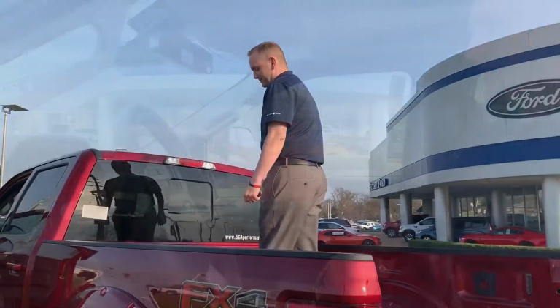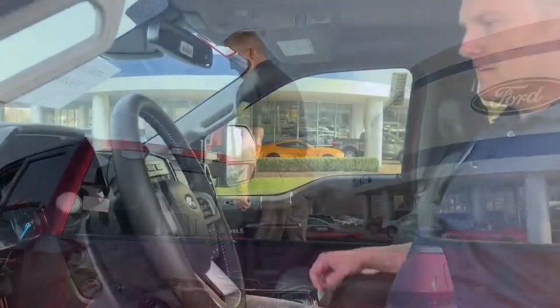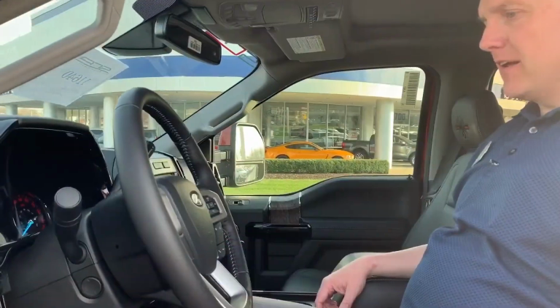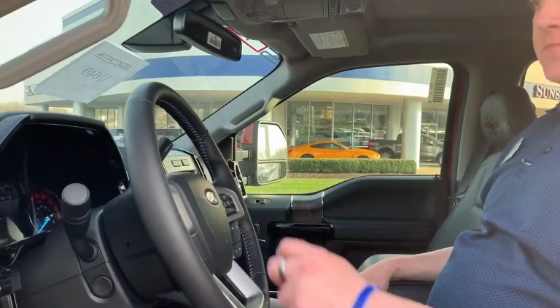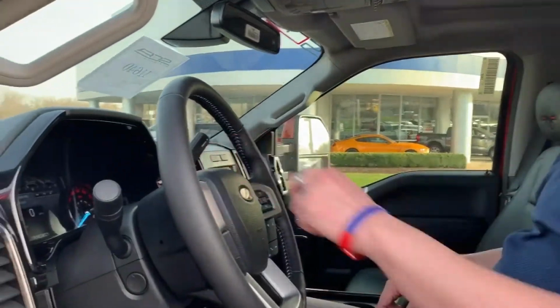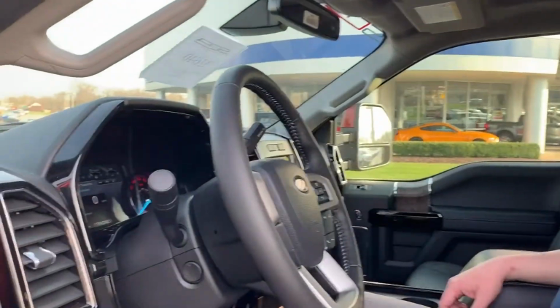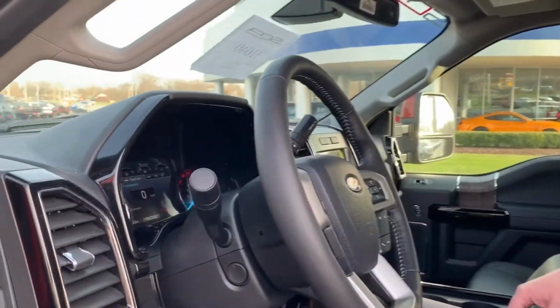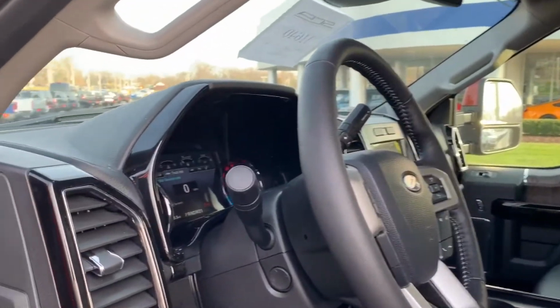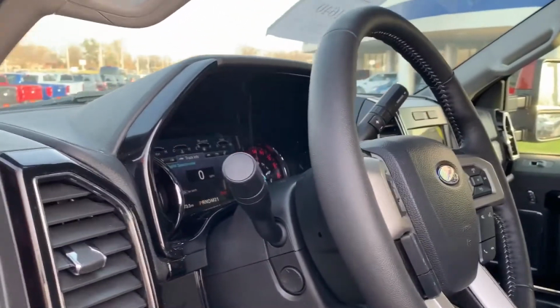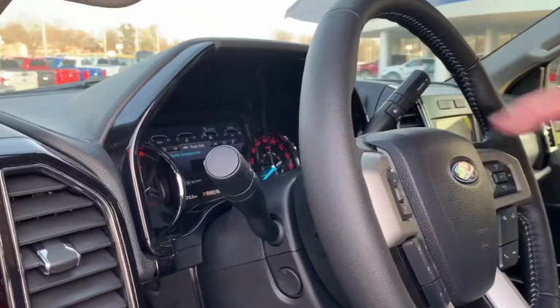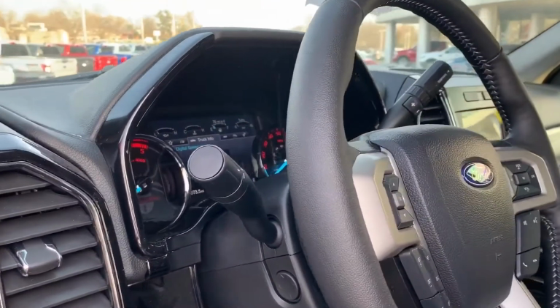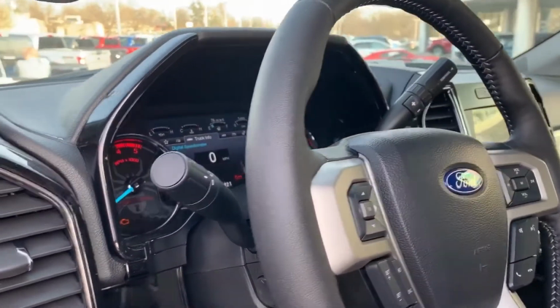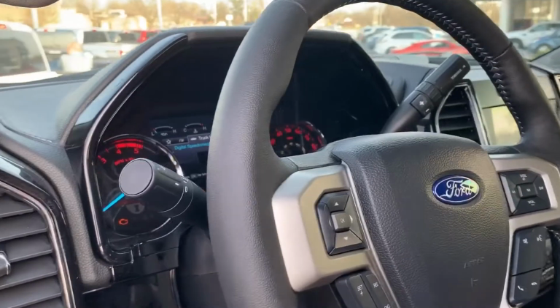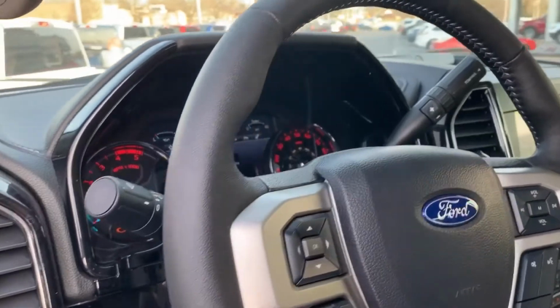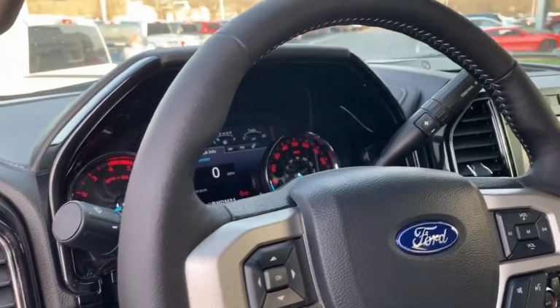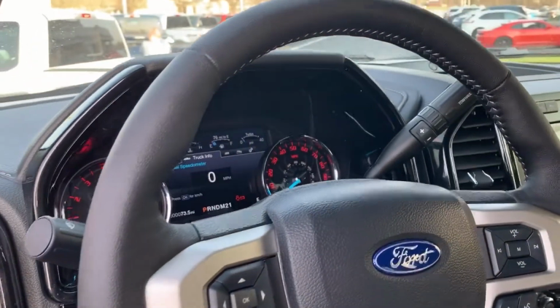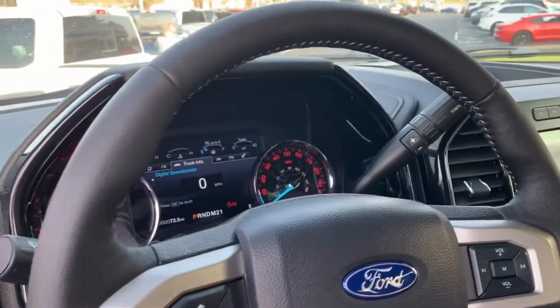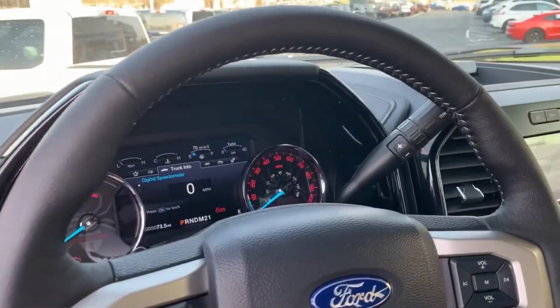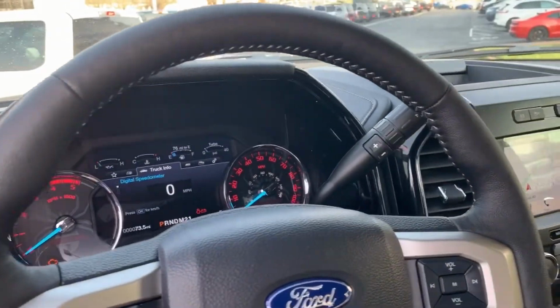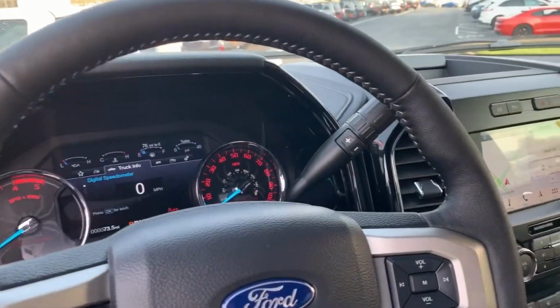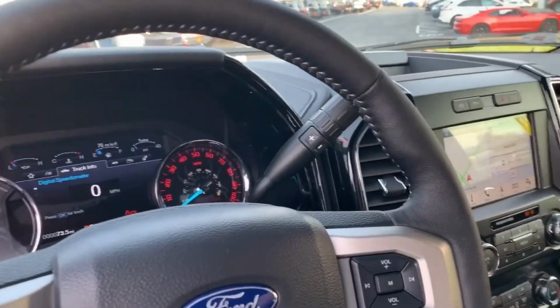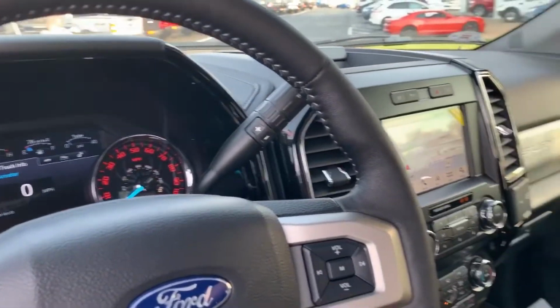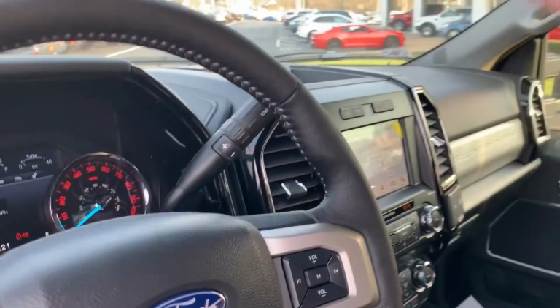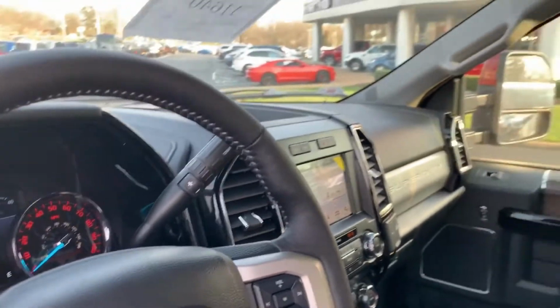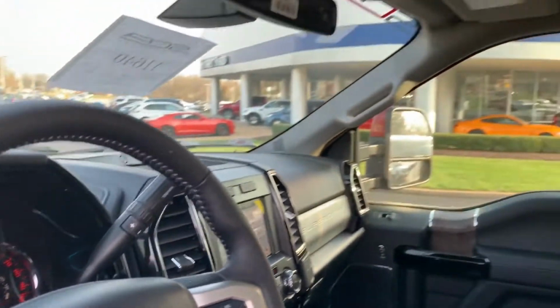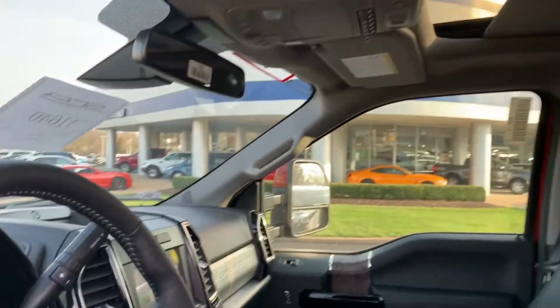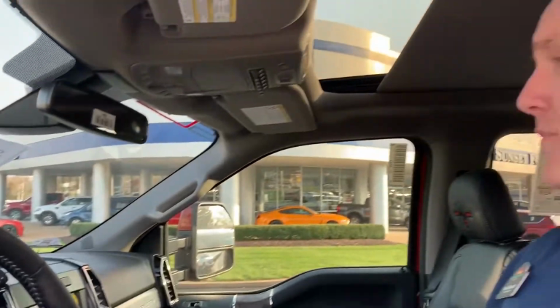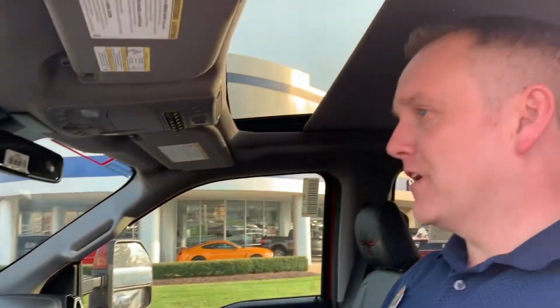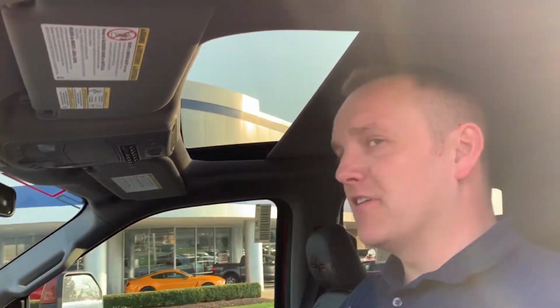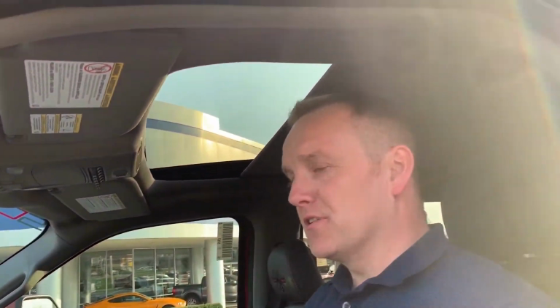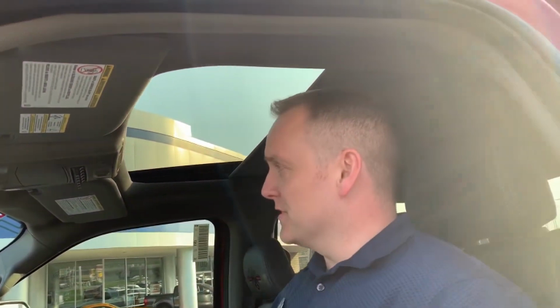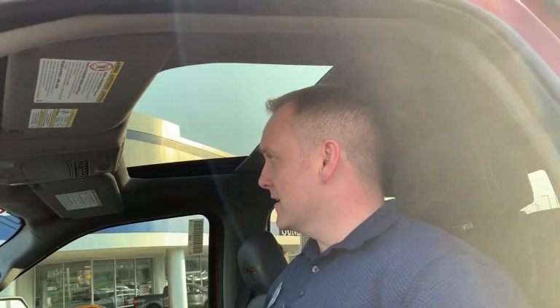The interior — you've got a customized instrument panel as well as the digital dash based on the Lariat F-250. You've got heated and cooled front seats. You've got the twin panel moonroof covering 70% of the roof of the truck here.